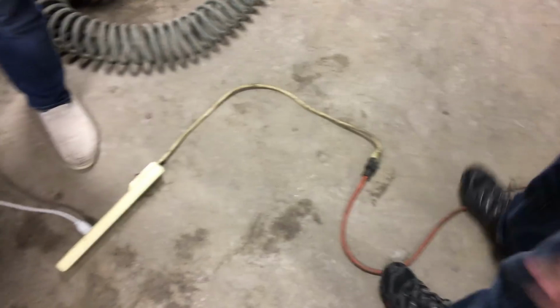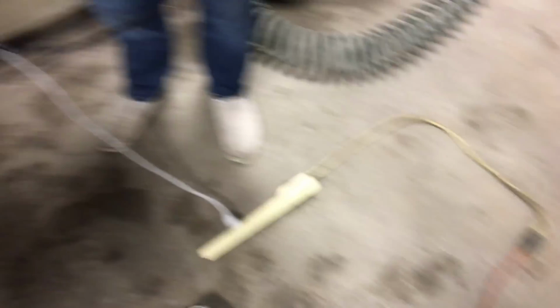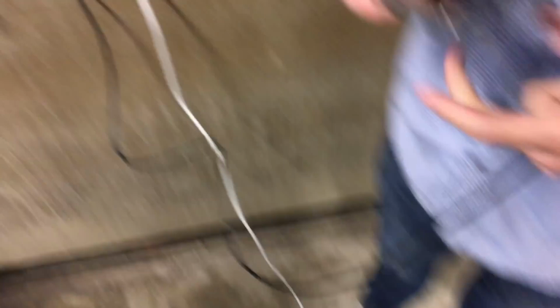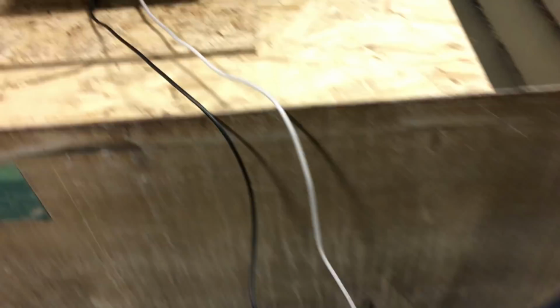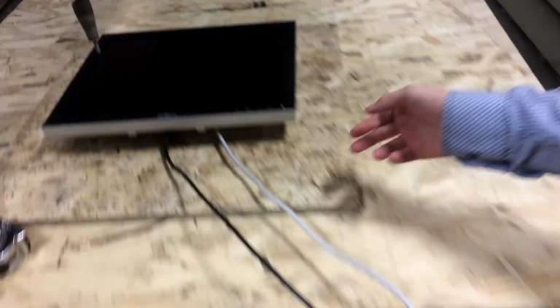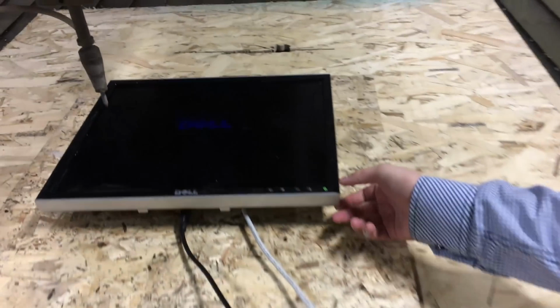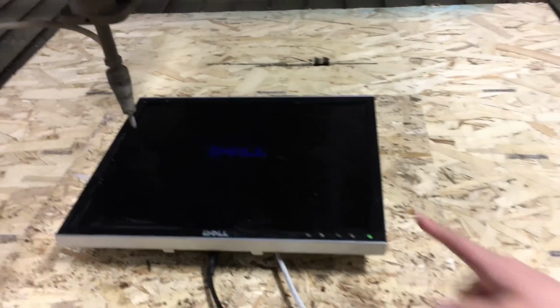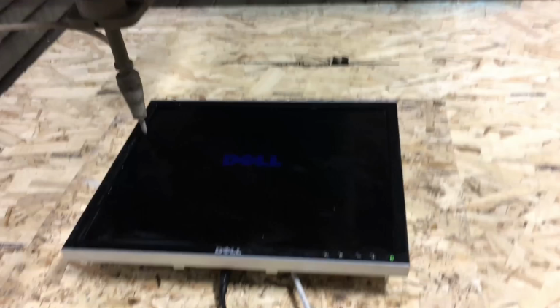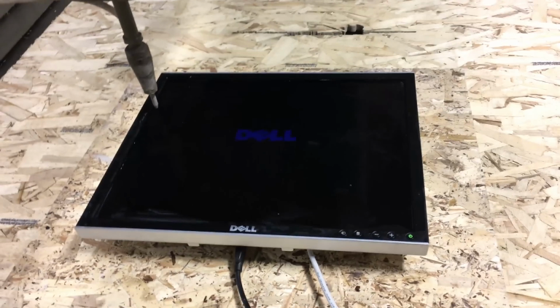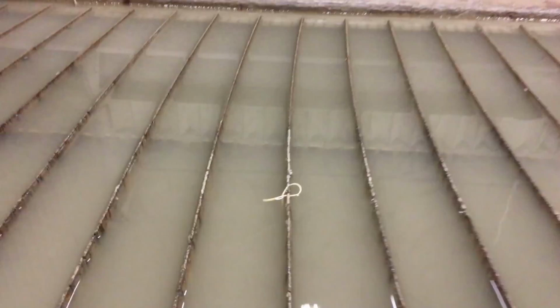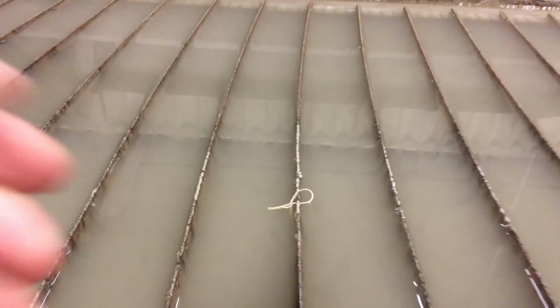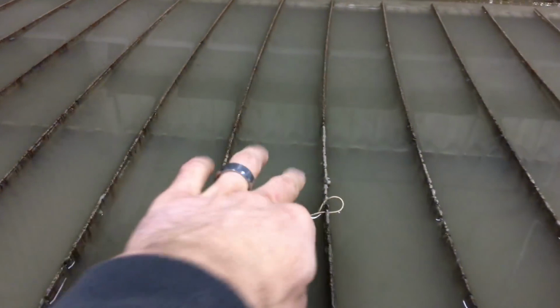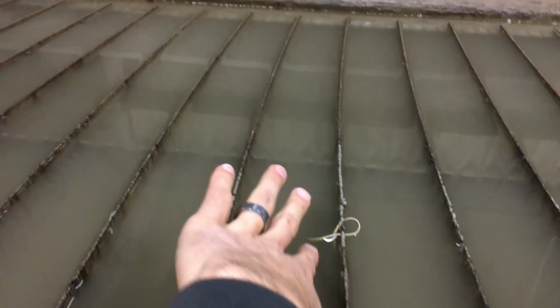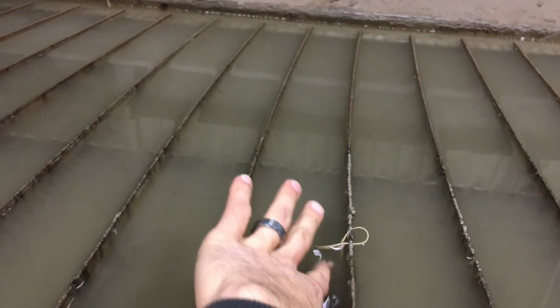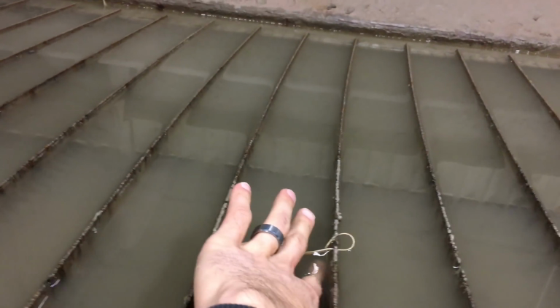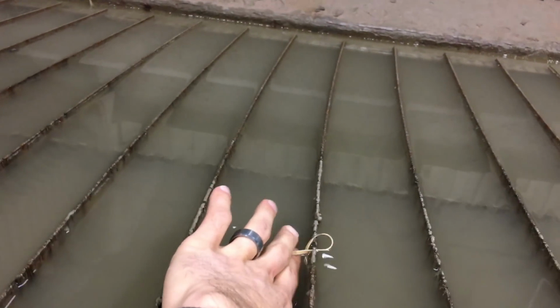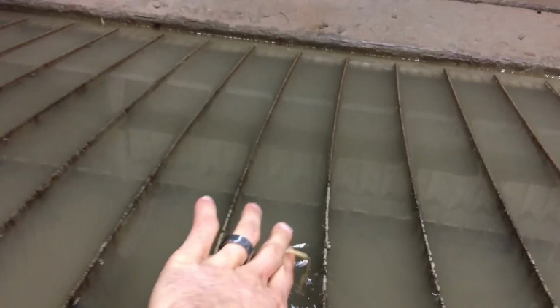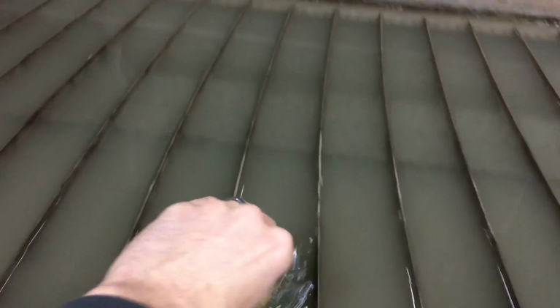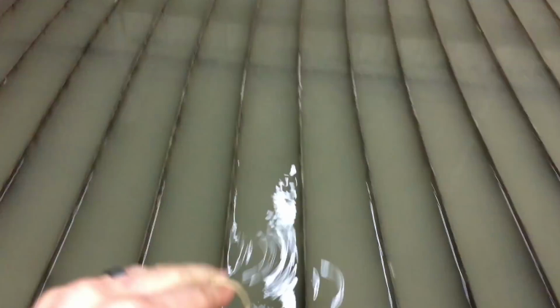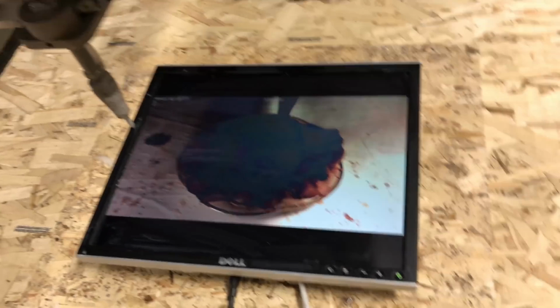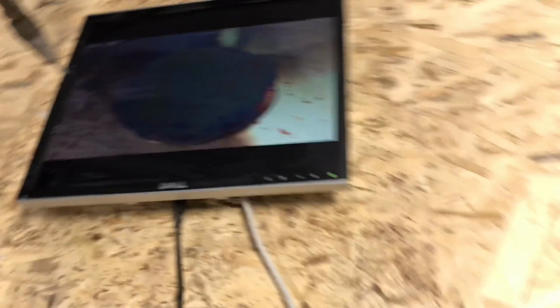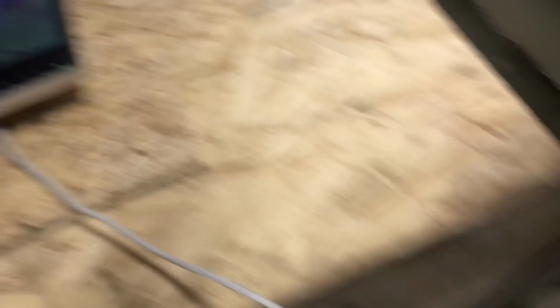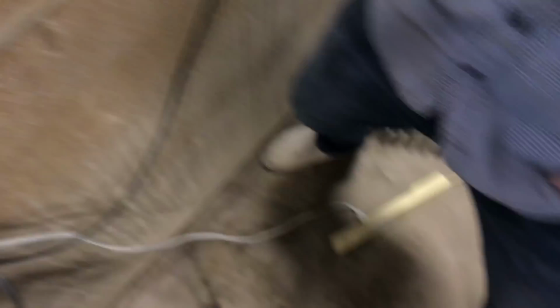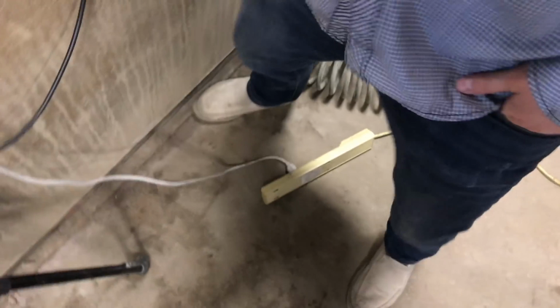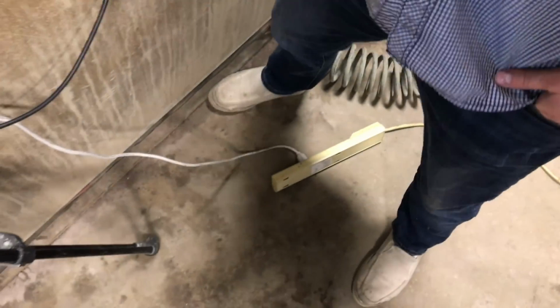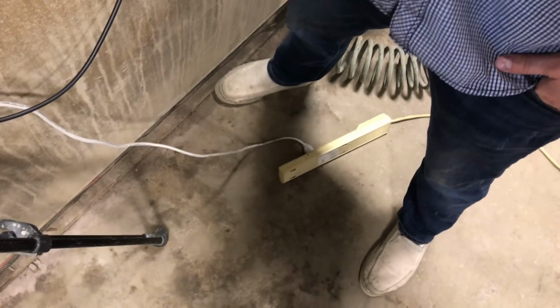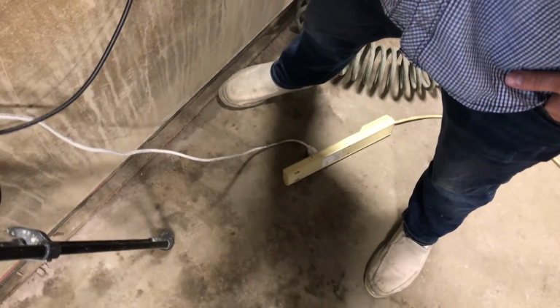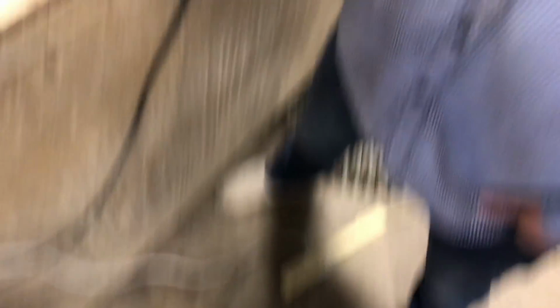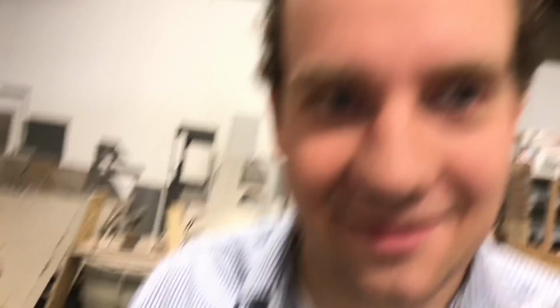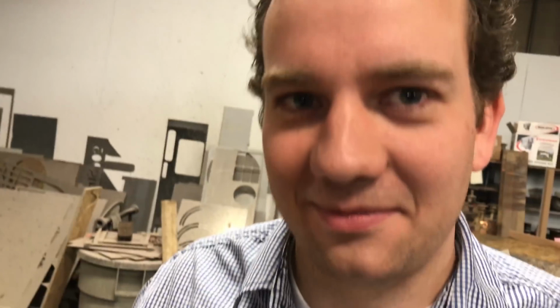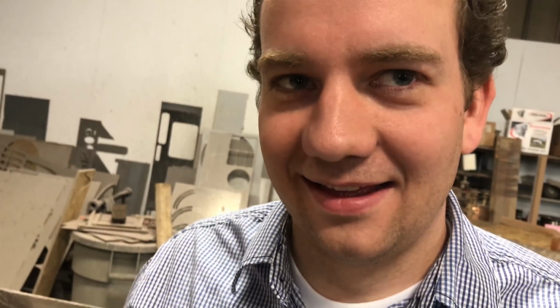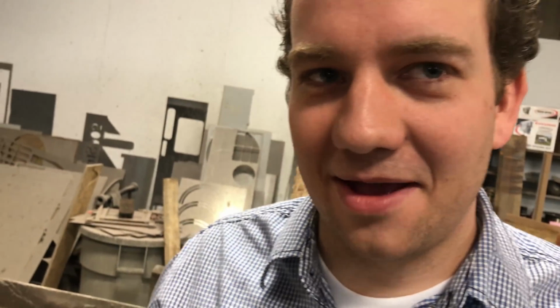We should have power now. We'll just spark for a minute. We've got a light. You nervous? Nope.